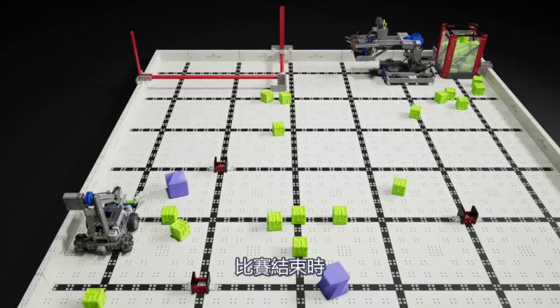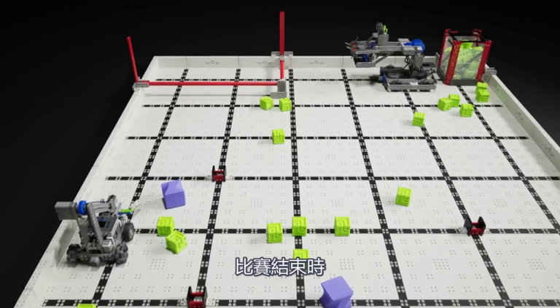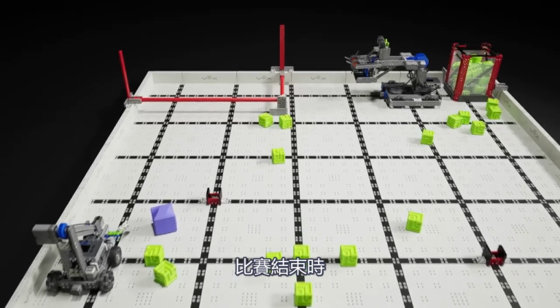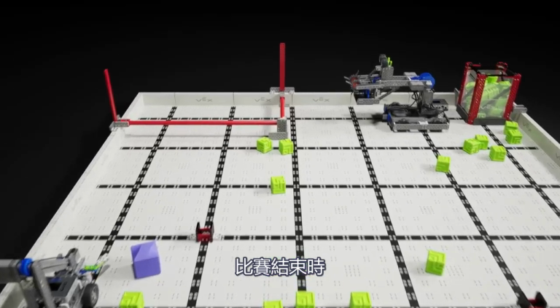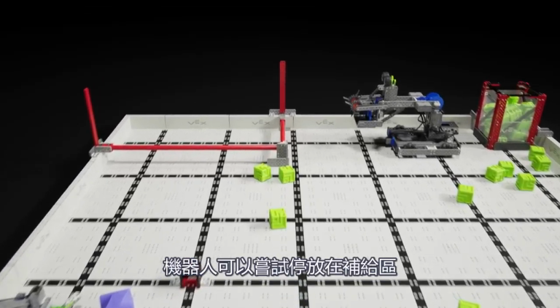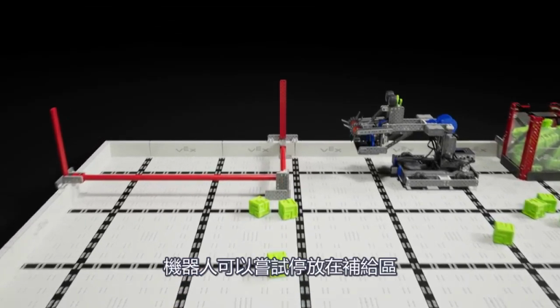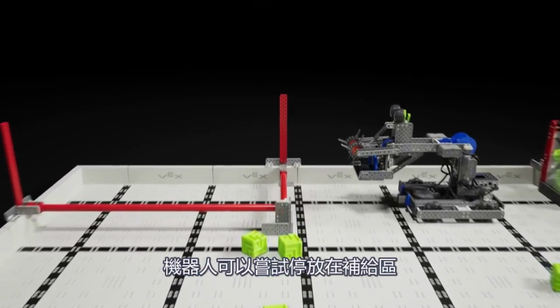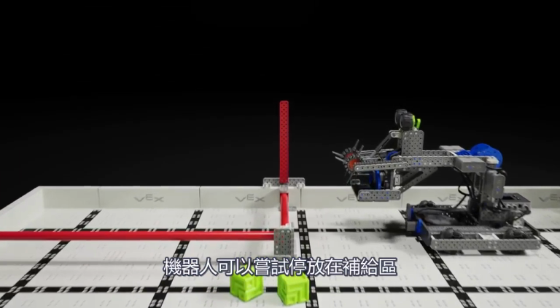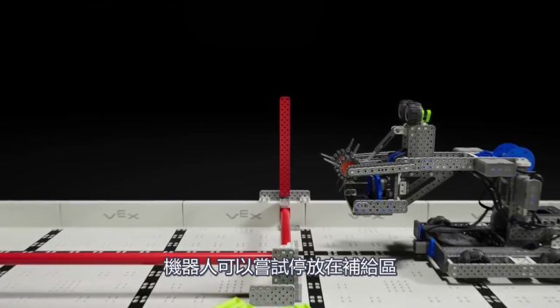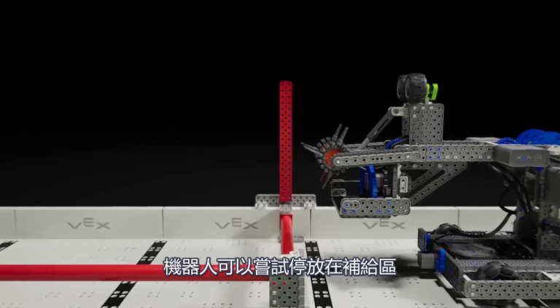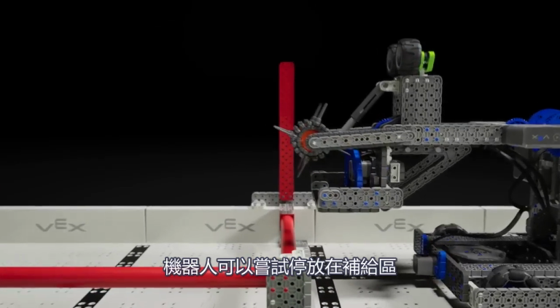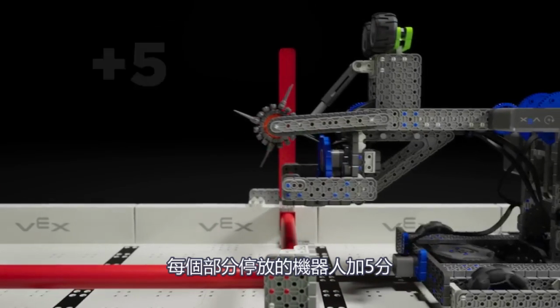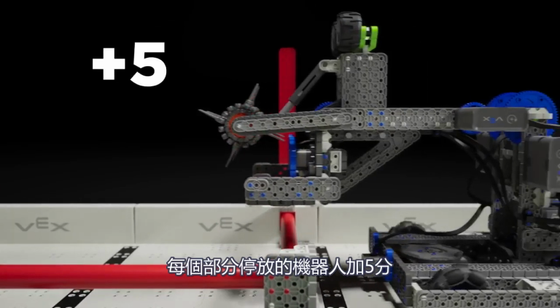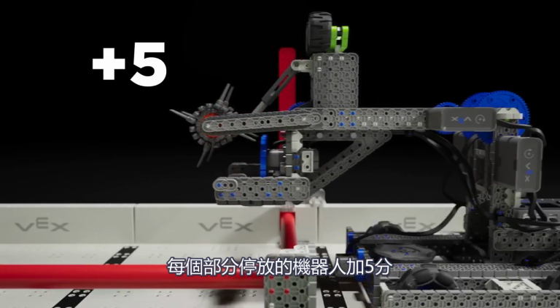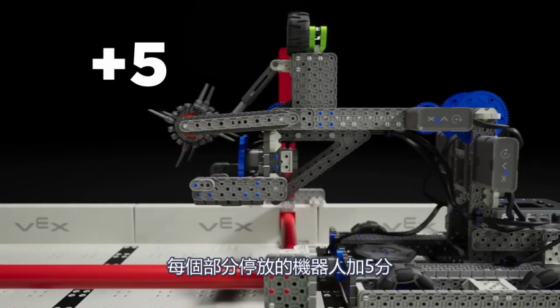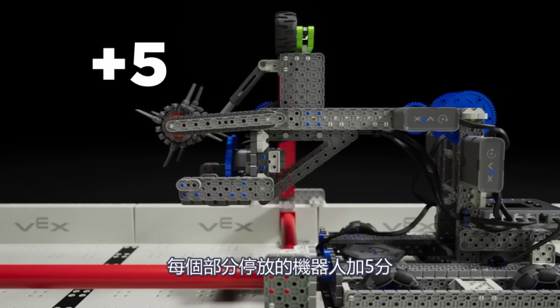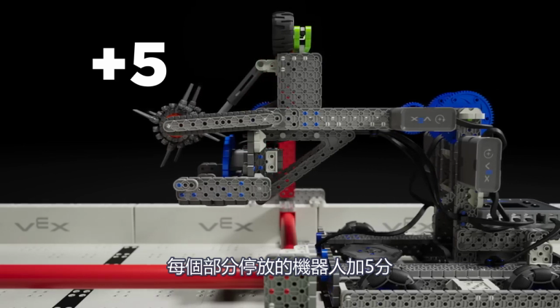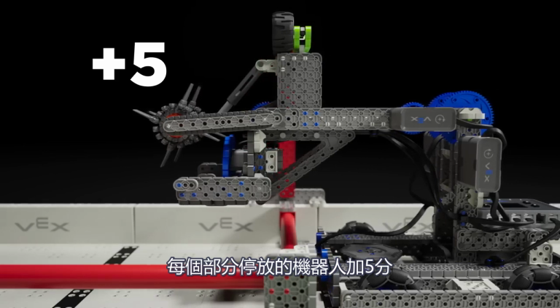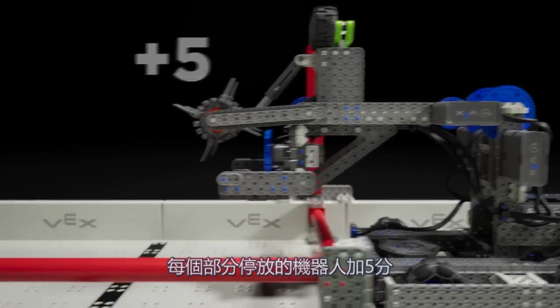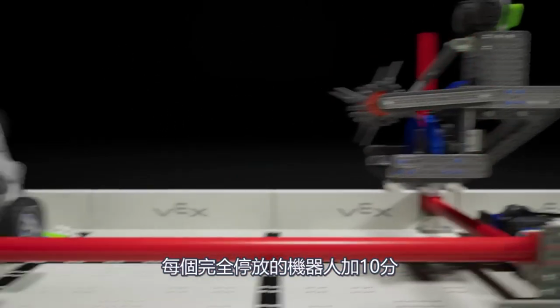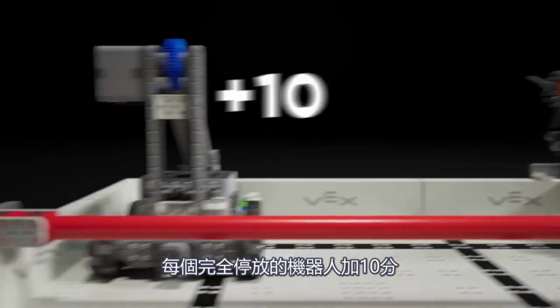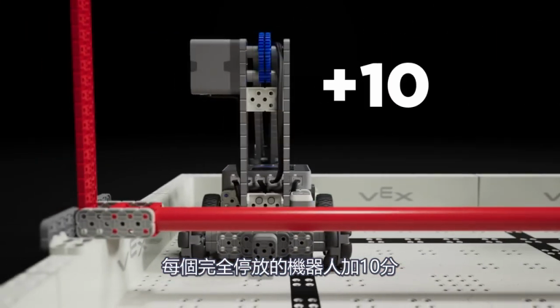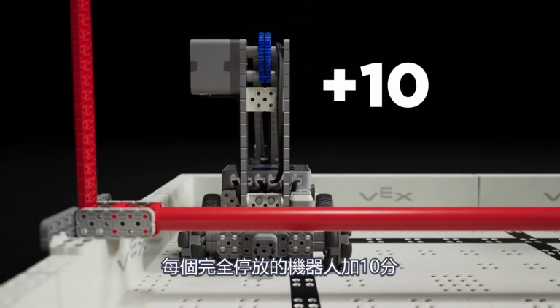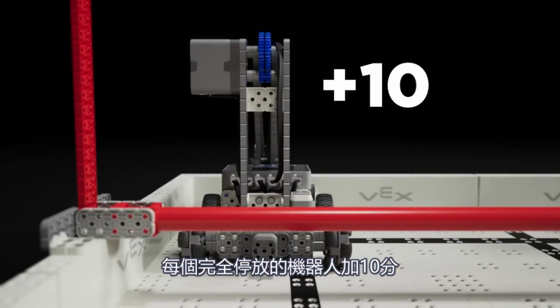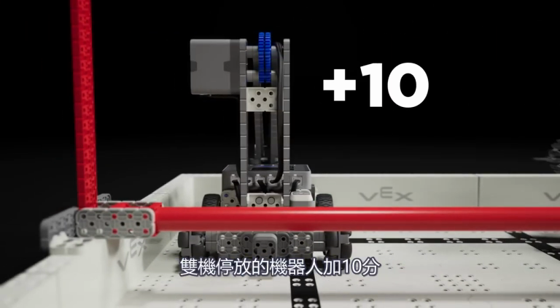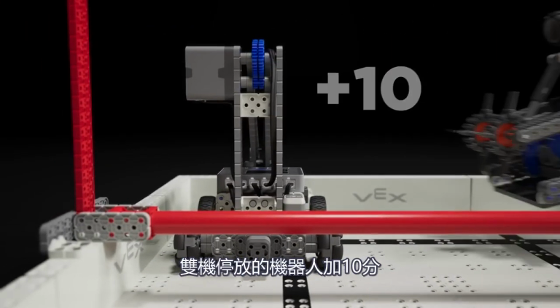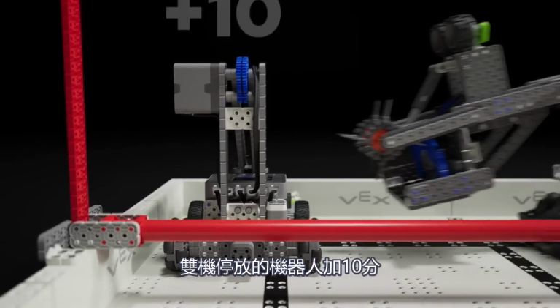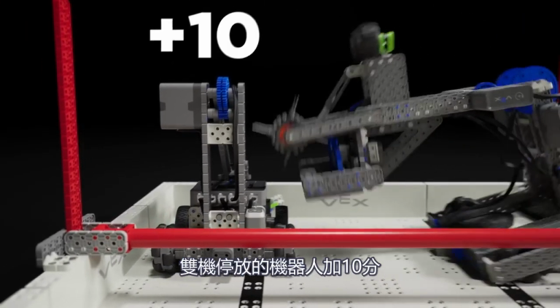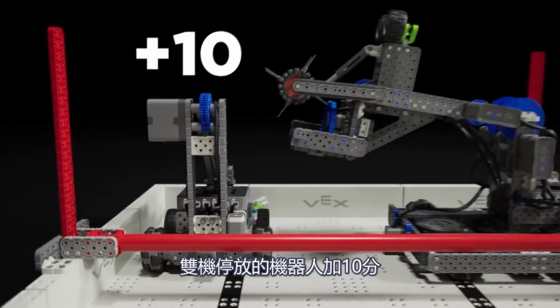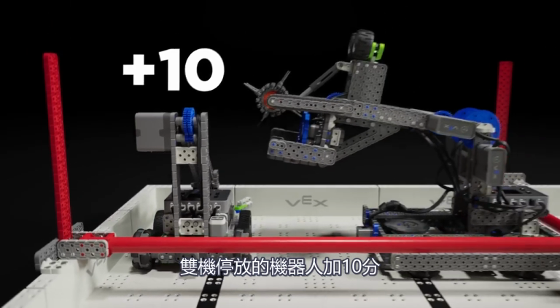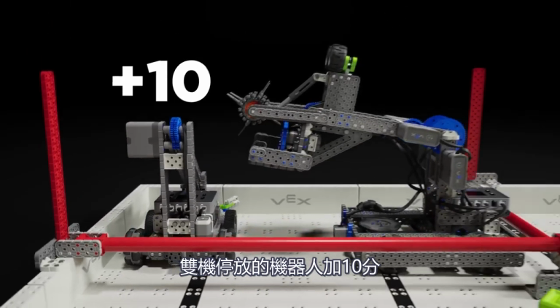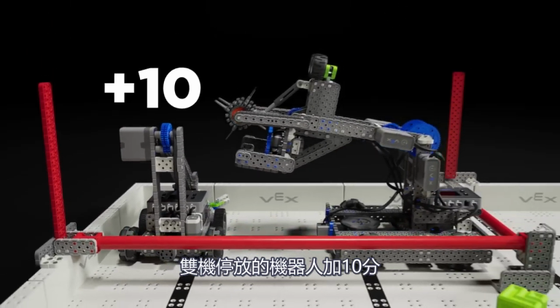At the end of the match, robots can attempt to park in the supply zone. Five points for each partially parked robot, 10 for each fully parked robot, and a 10 point bonus for double parking.